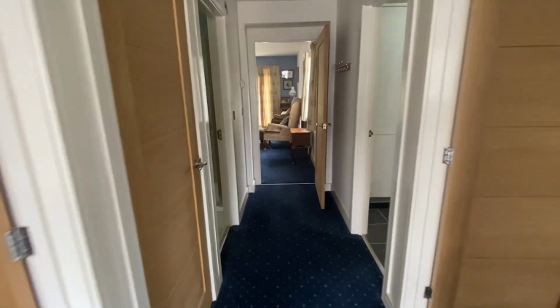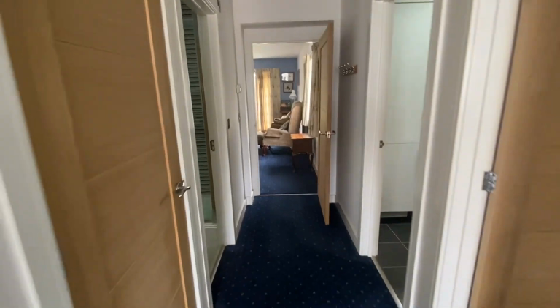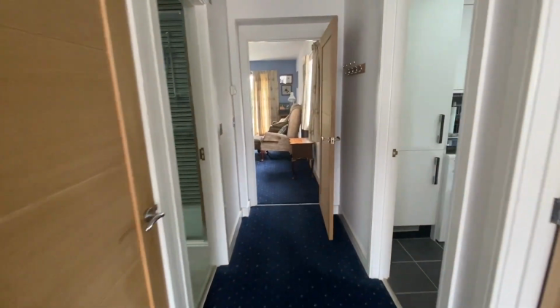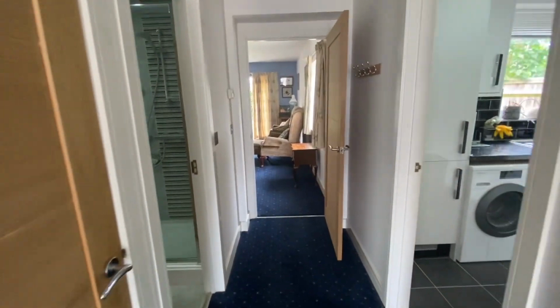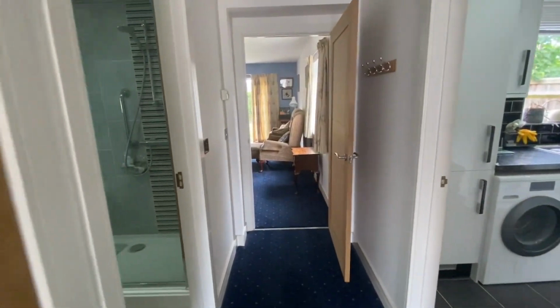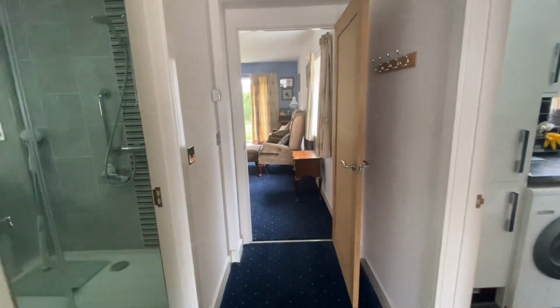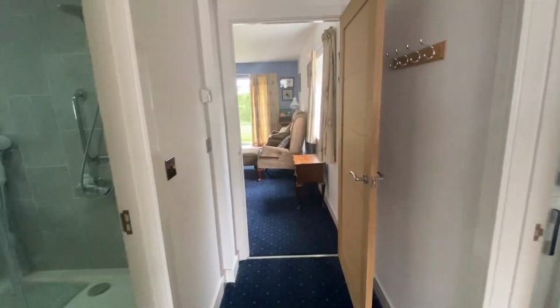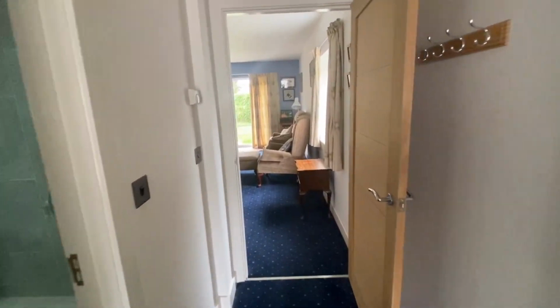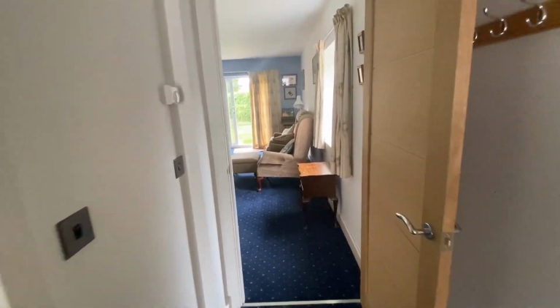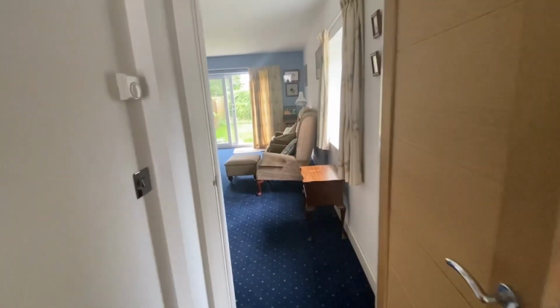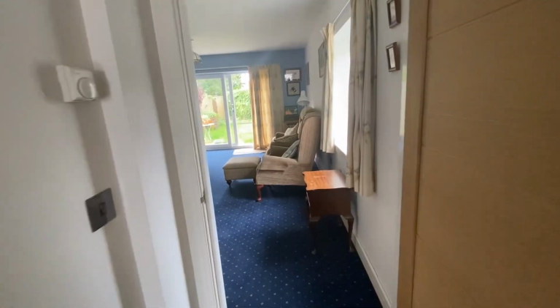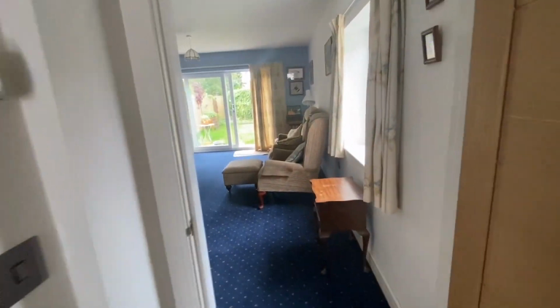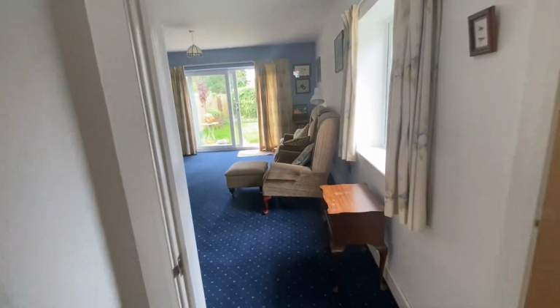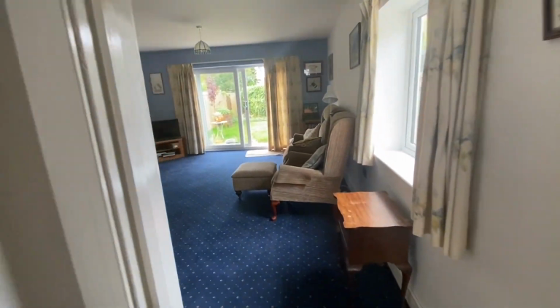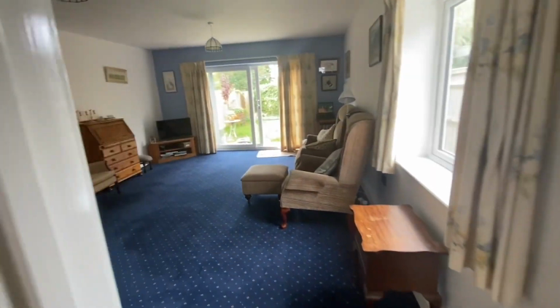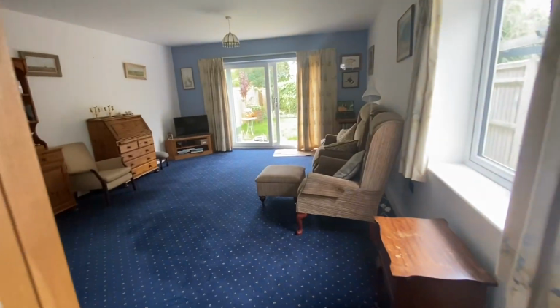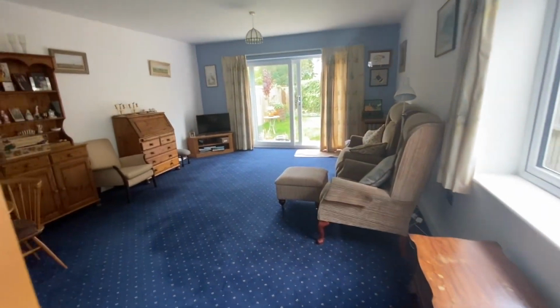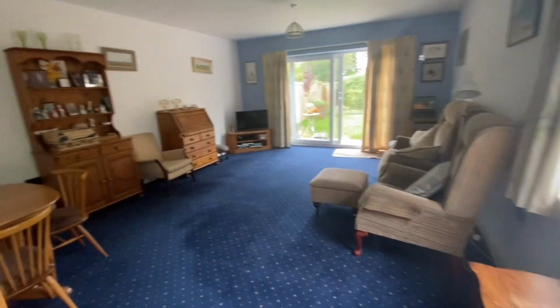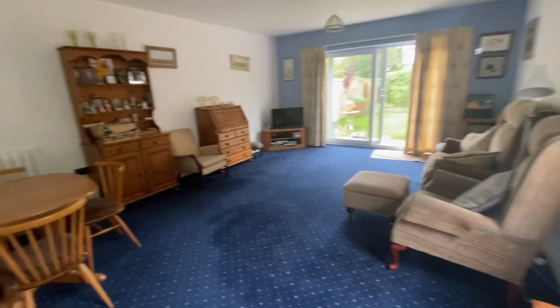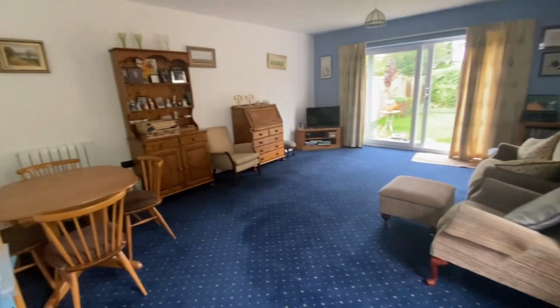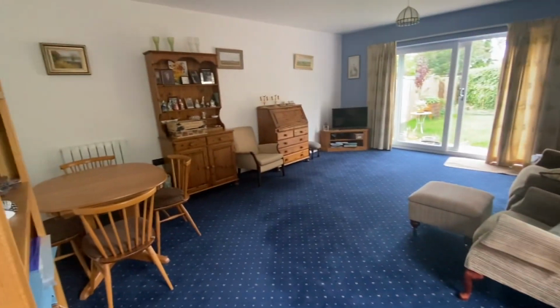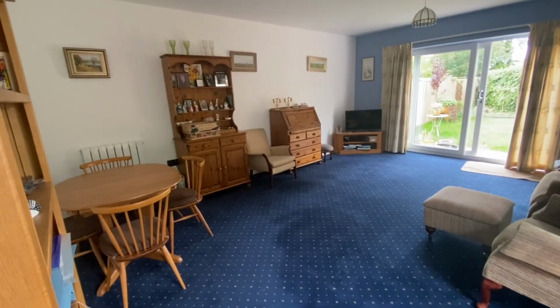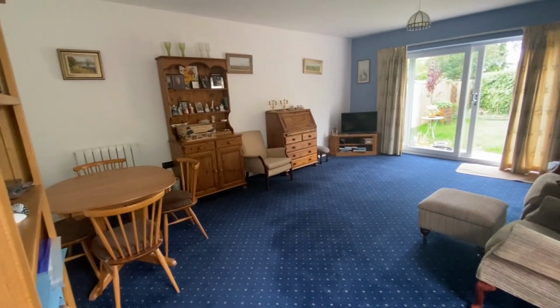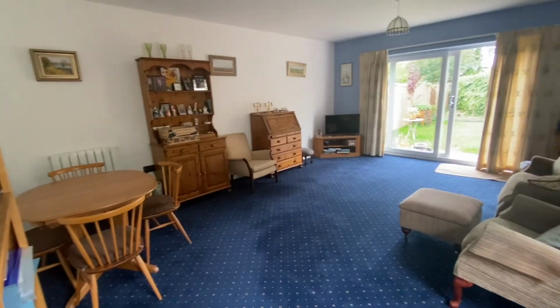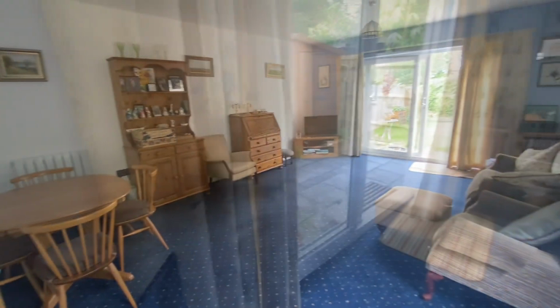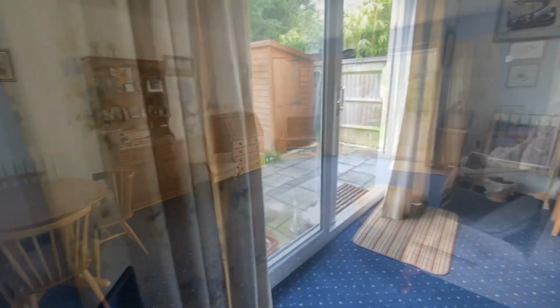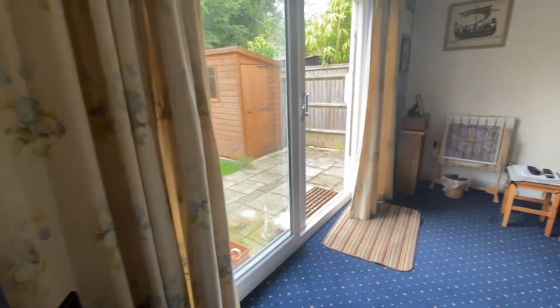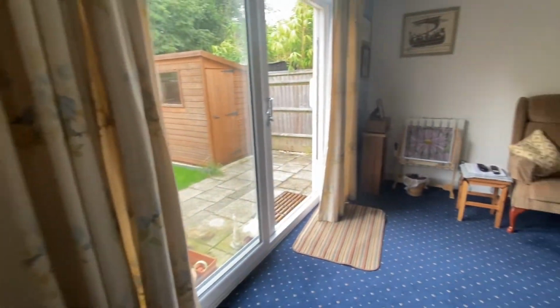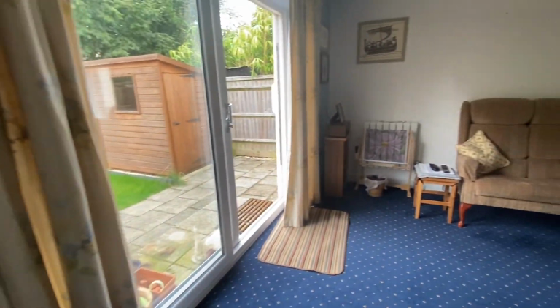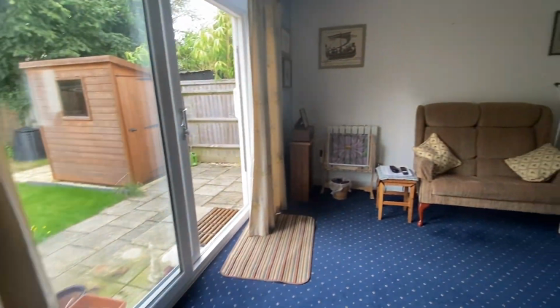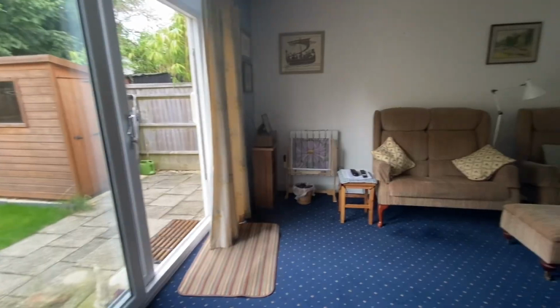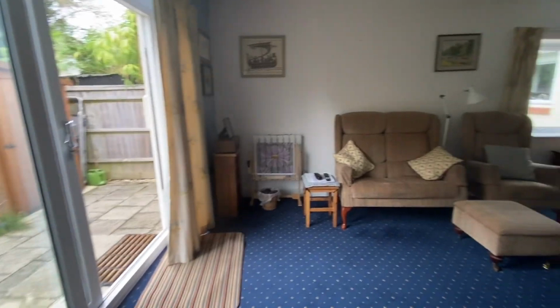We've got two bedrooms and a bathroom at the front of the property, but let's go straight on to this wonderful dual aspect living and dining room. Lots of light coming in here — a great space to entertain.